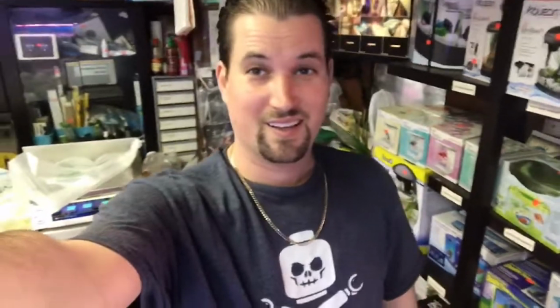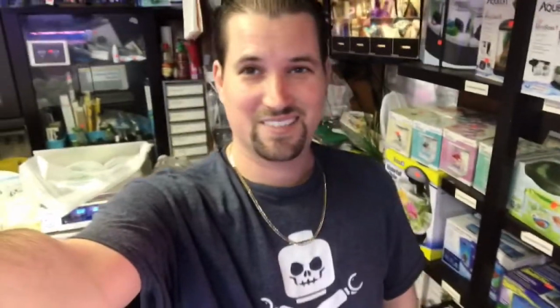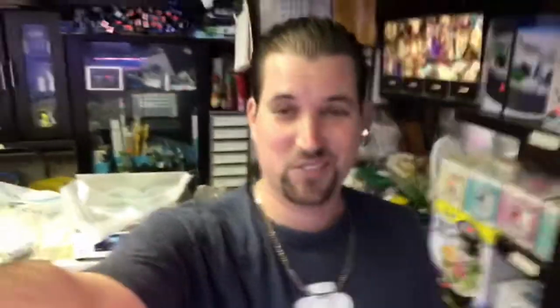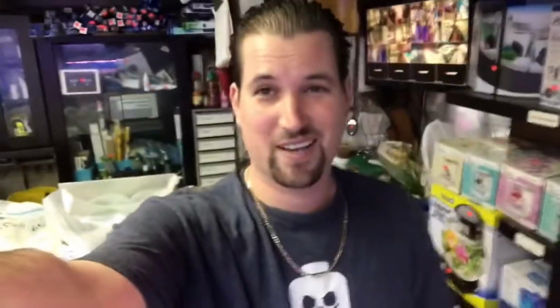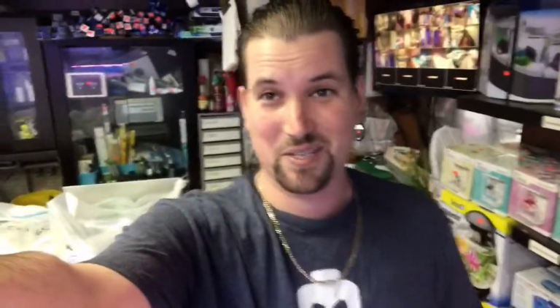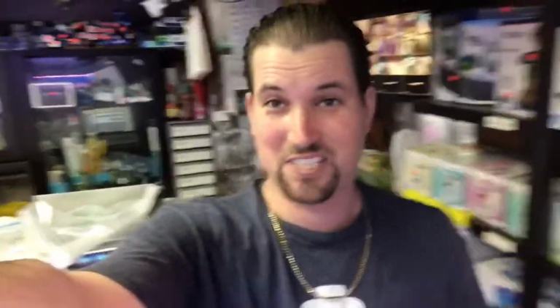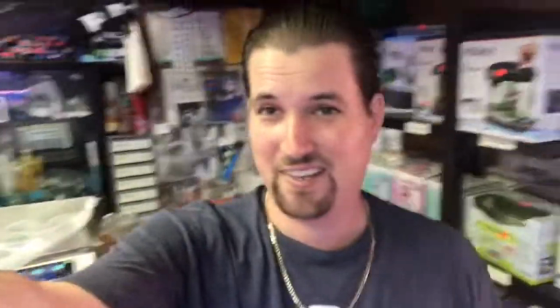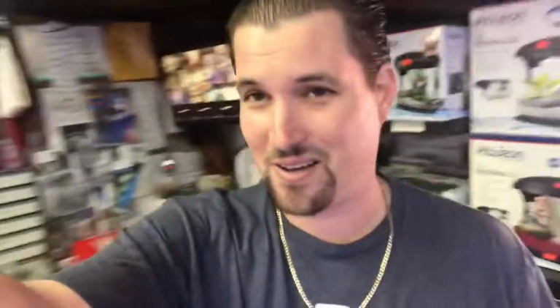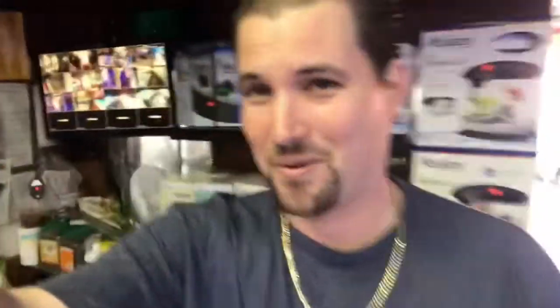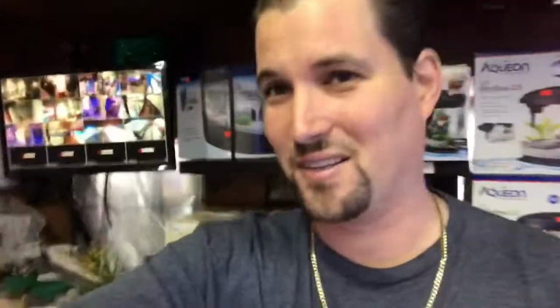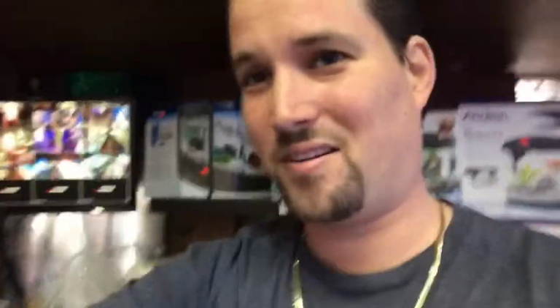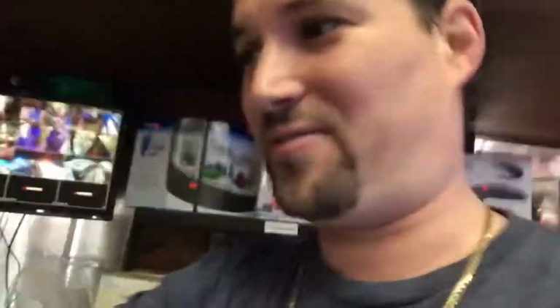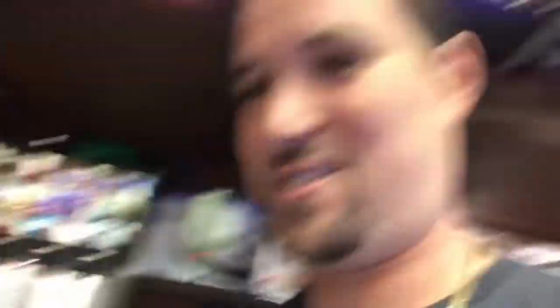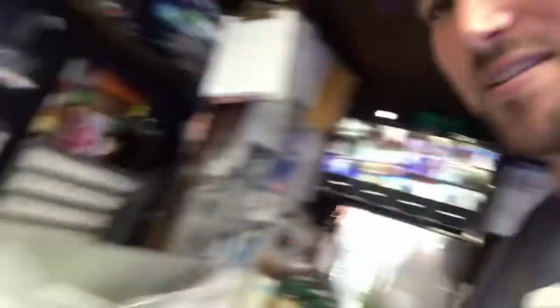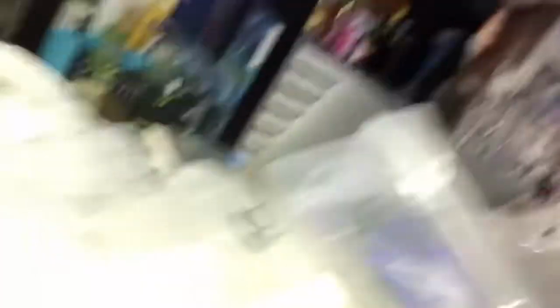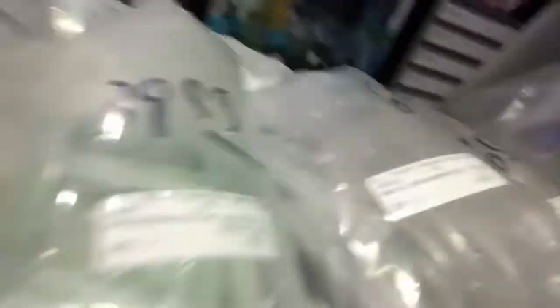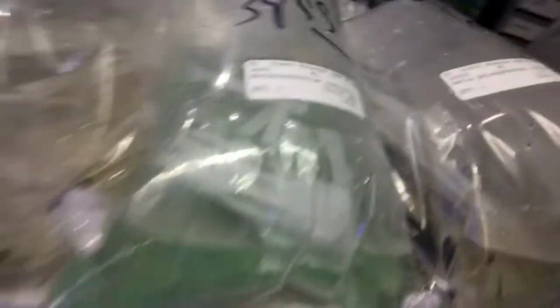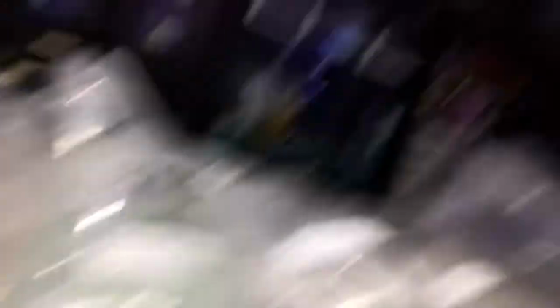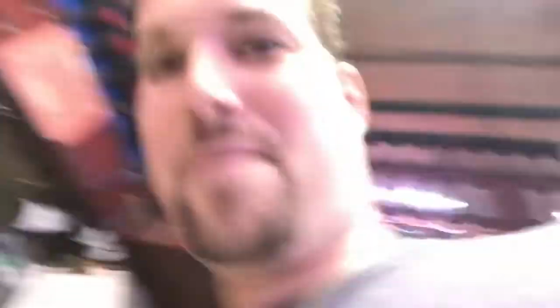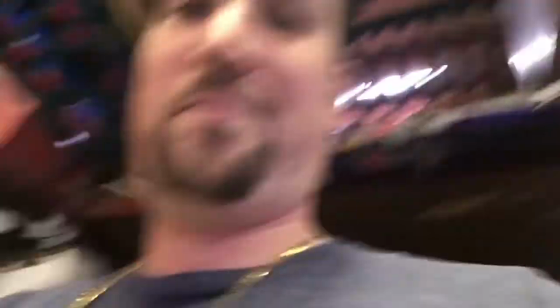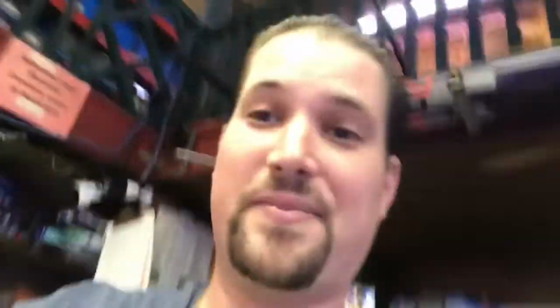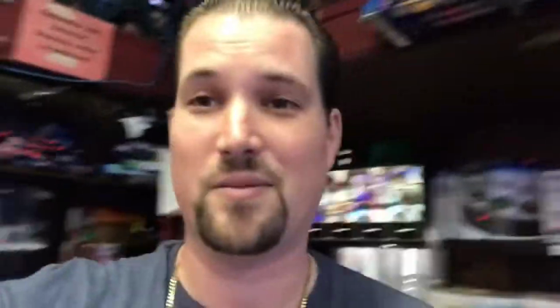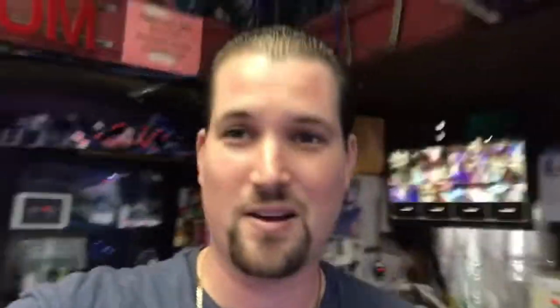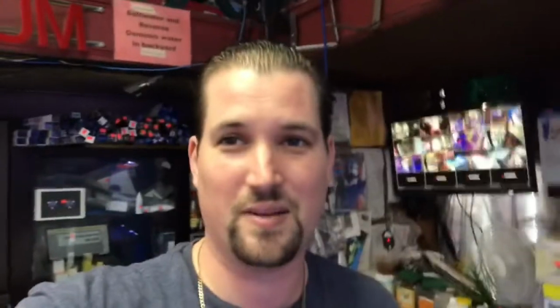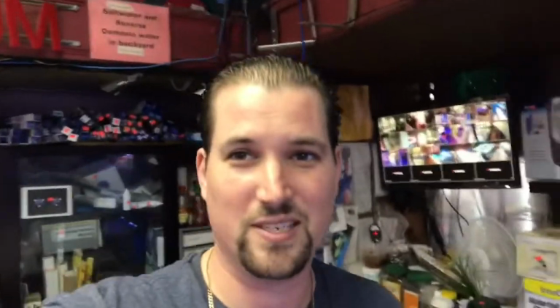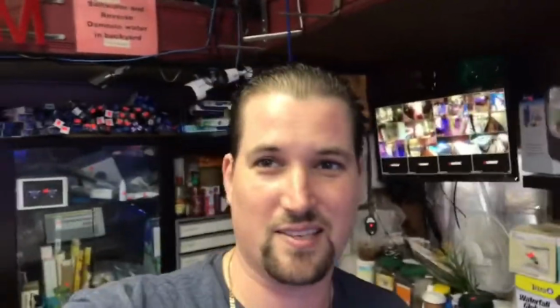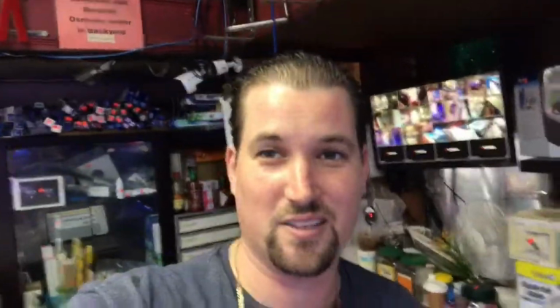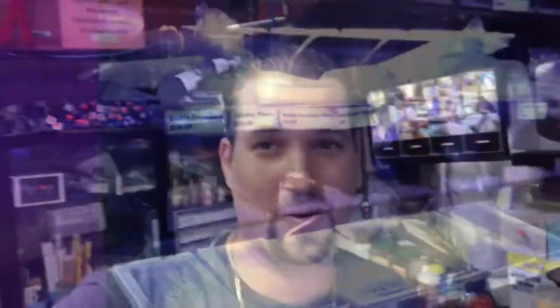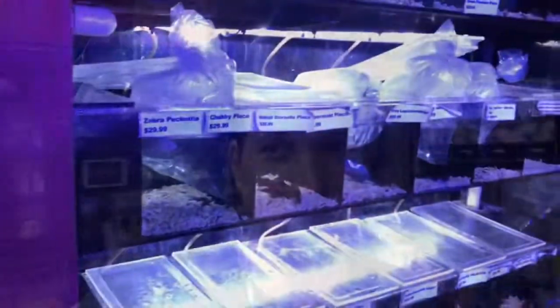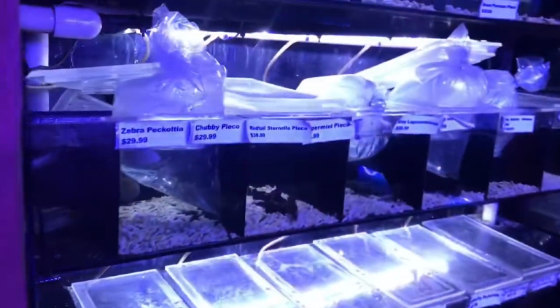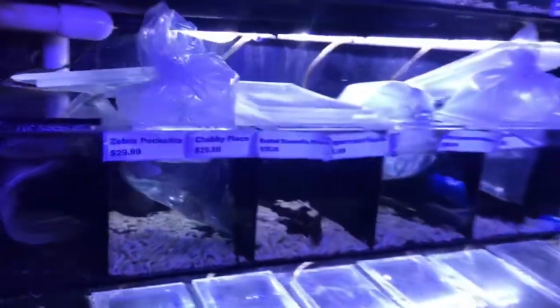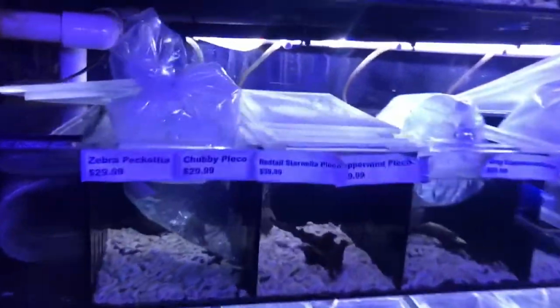Hey guys, it's Tuesday, which means it's fish day! We're here unloading a bunch of fish — got a bunch of new stuff. Let me write up some prices and I'll show you what we got.